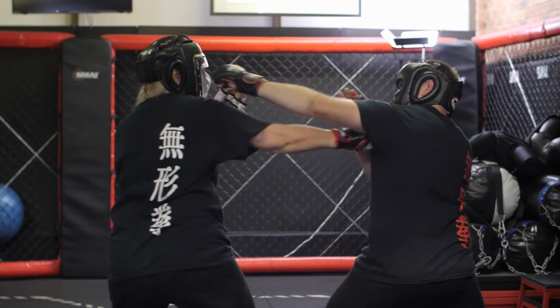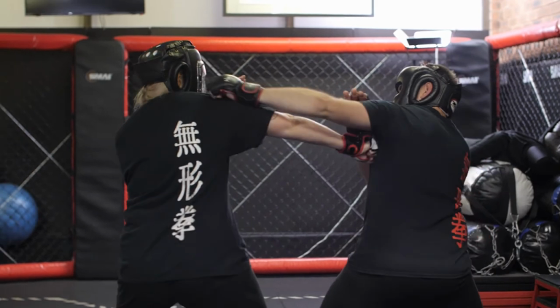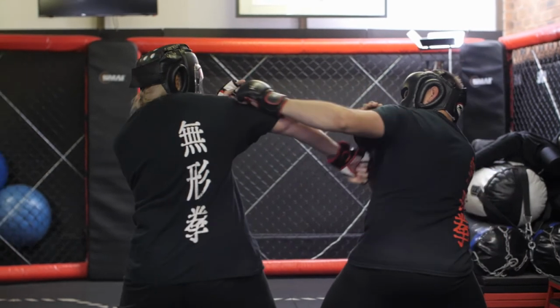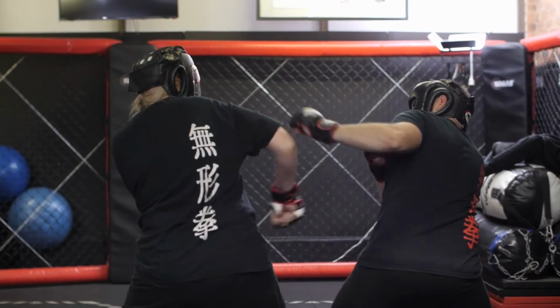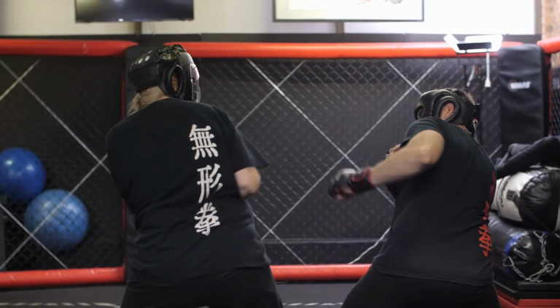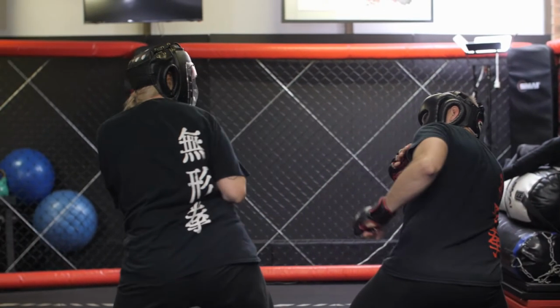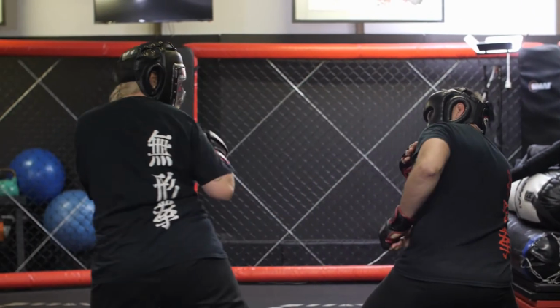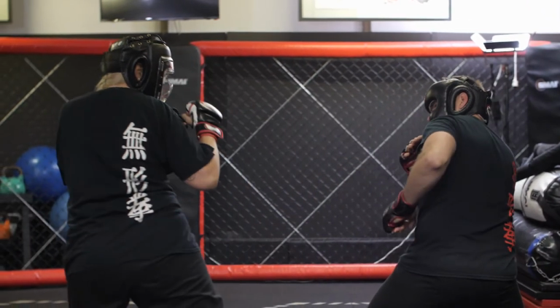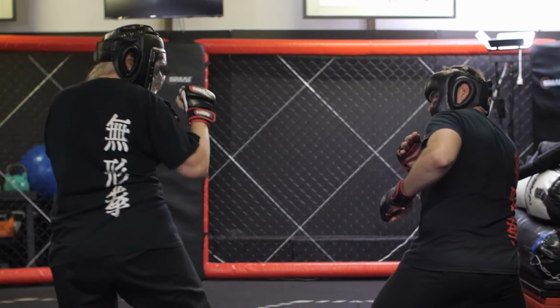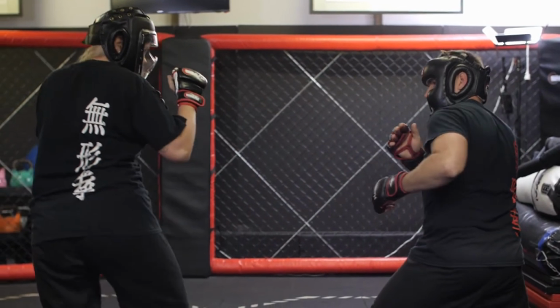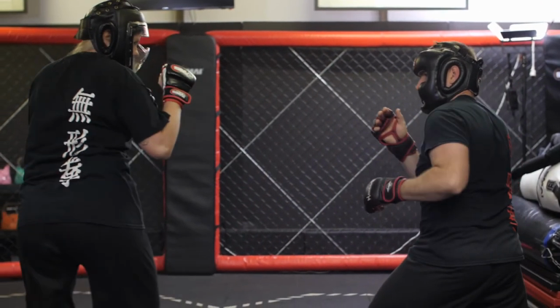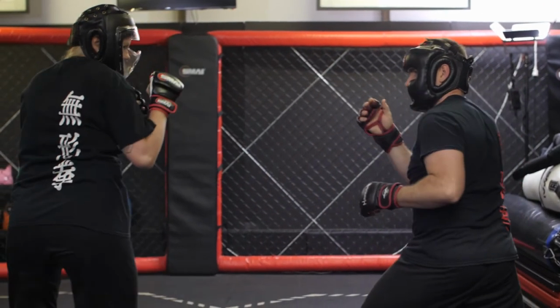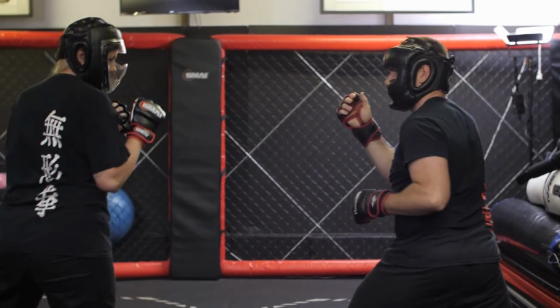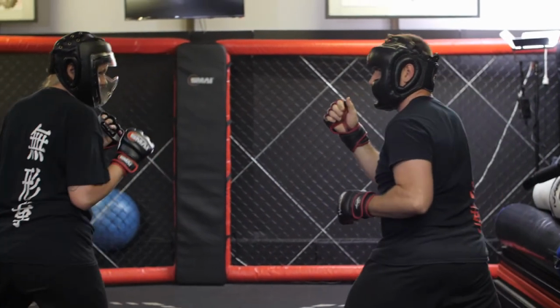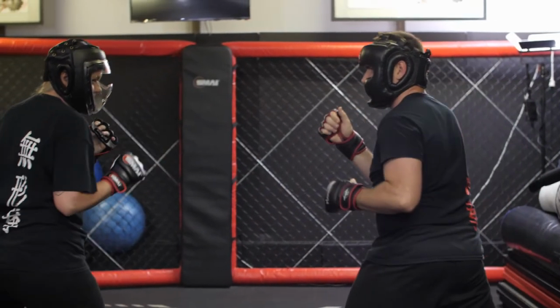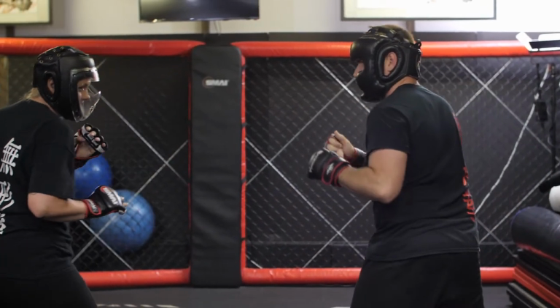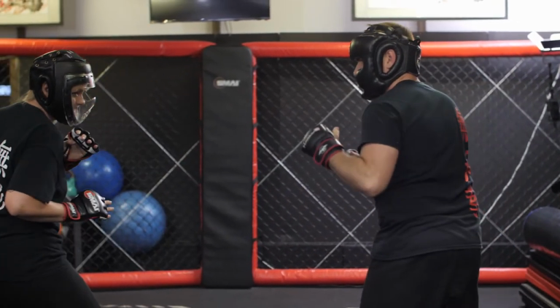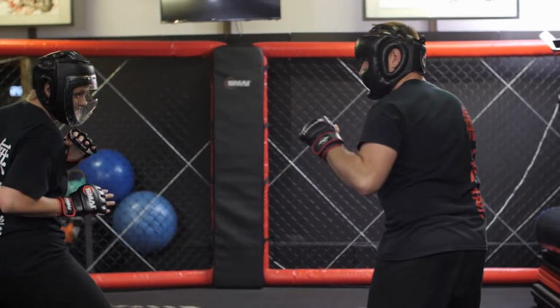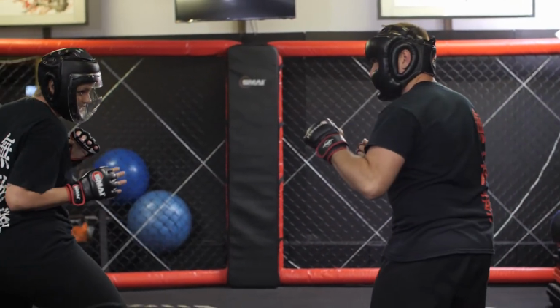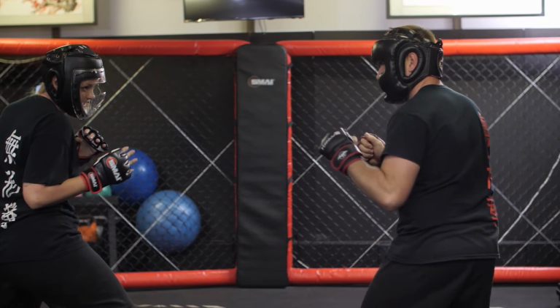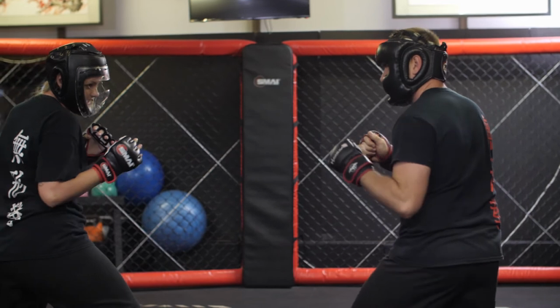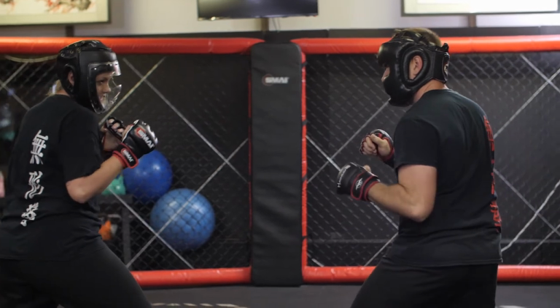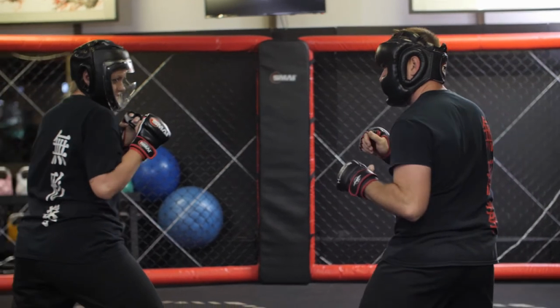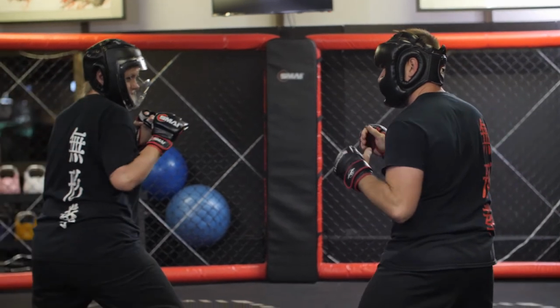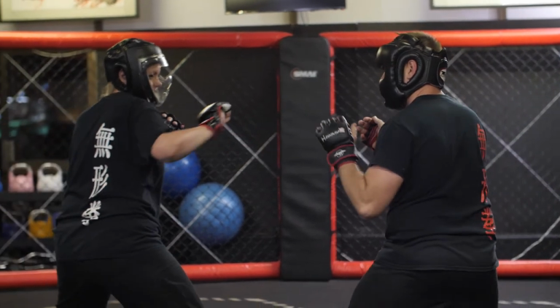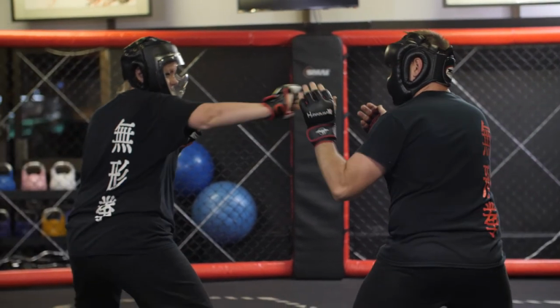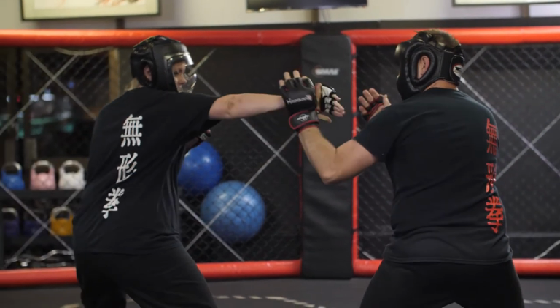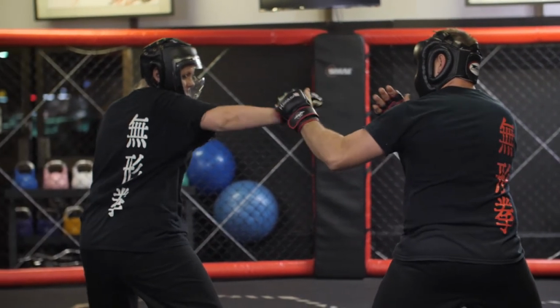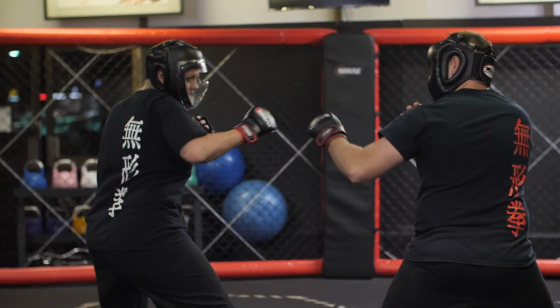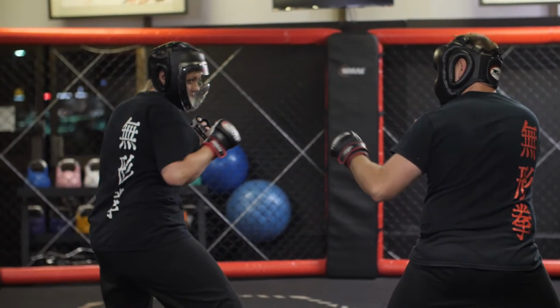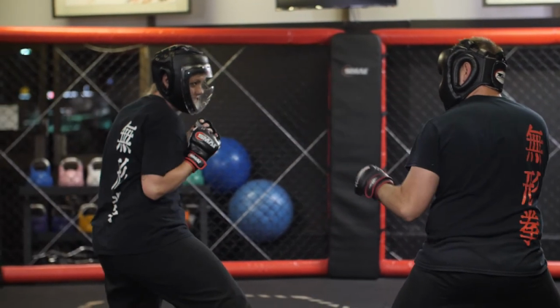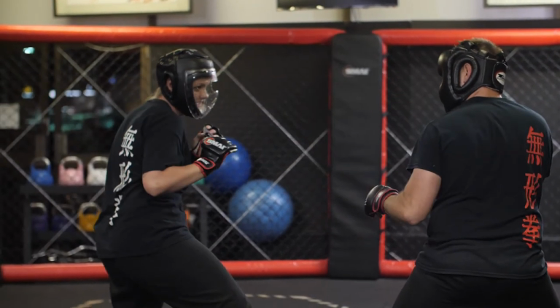Regular sparring practice will develop keen instincts and keep the mind and body sharp, teaching invaluable skills that will take your martial arts practice to the next level.